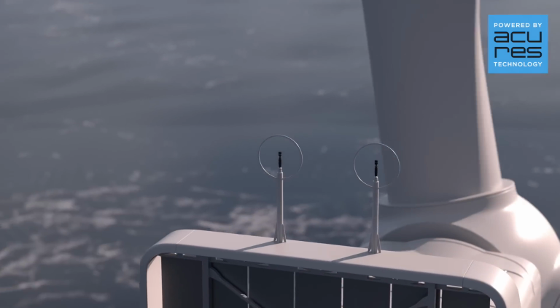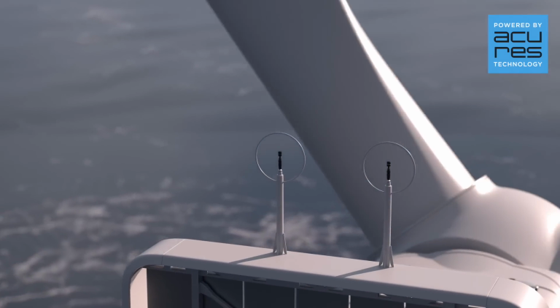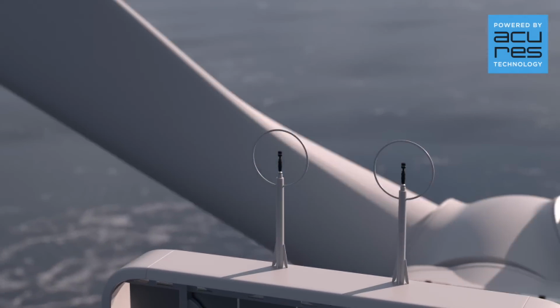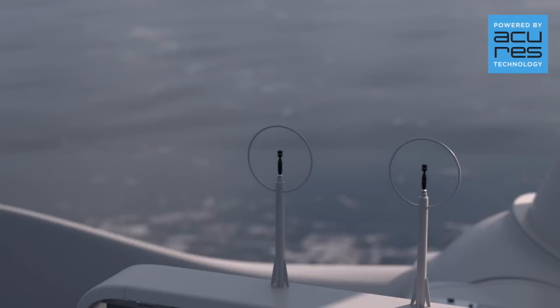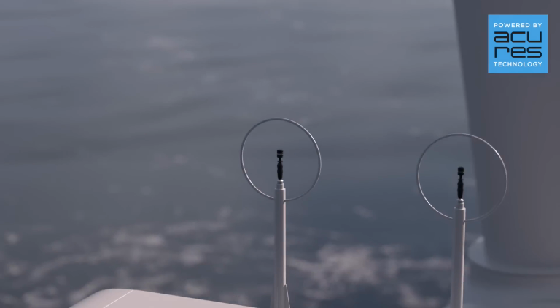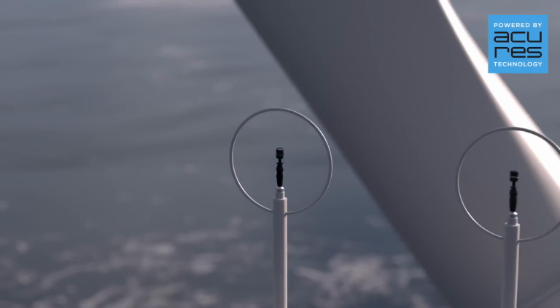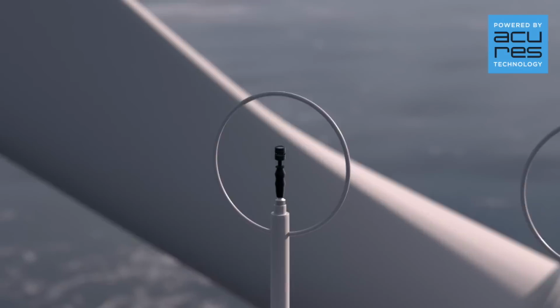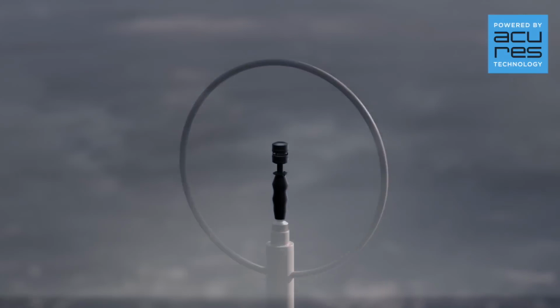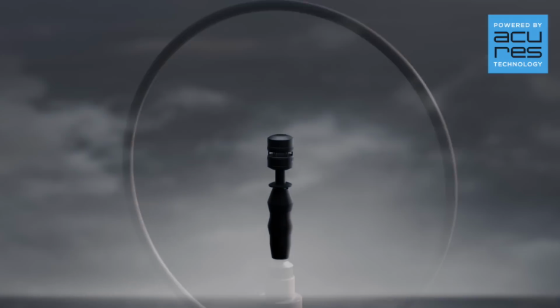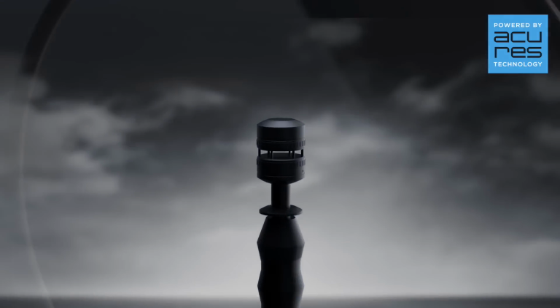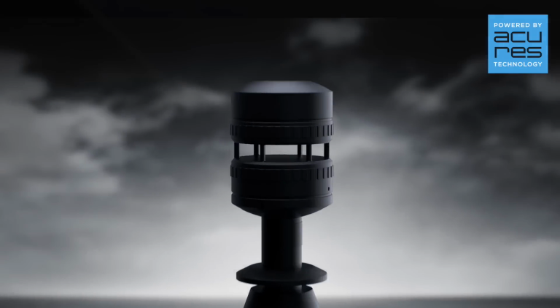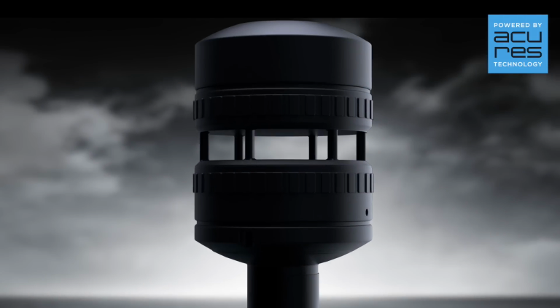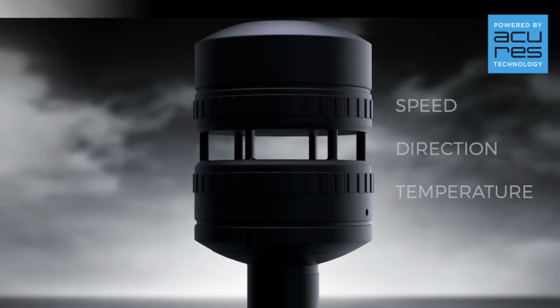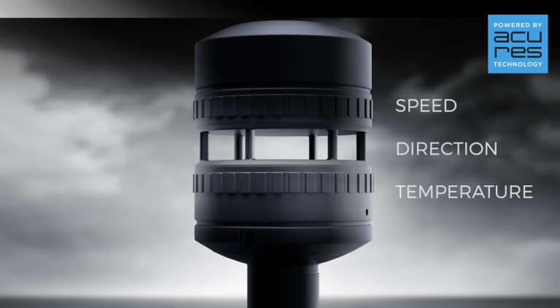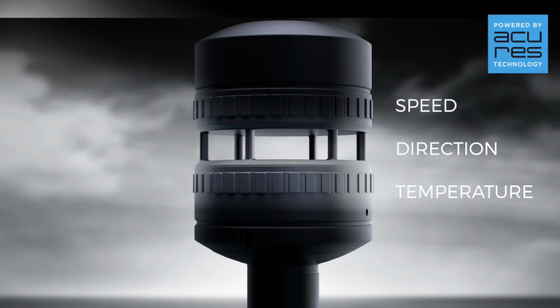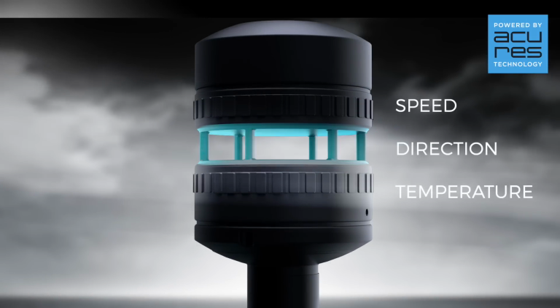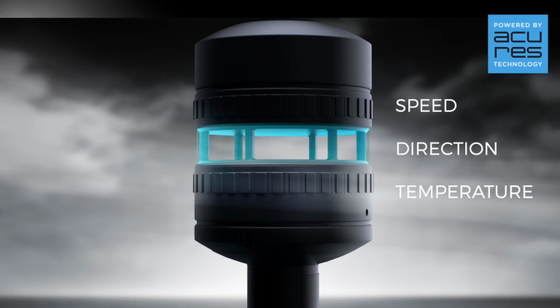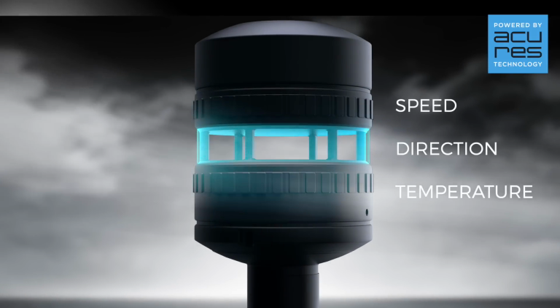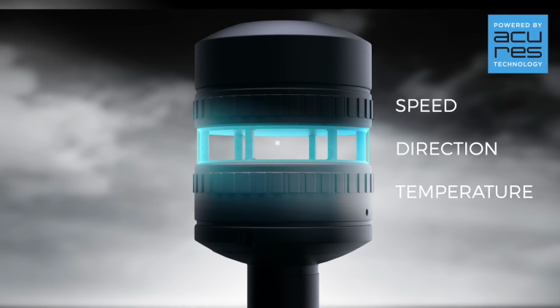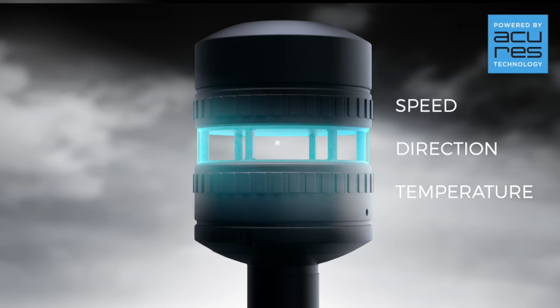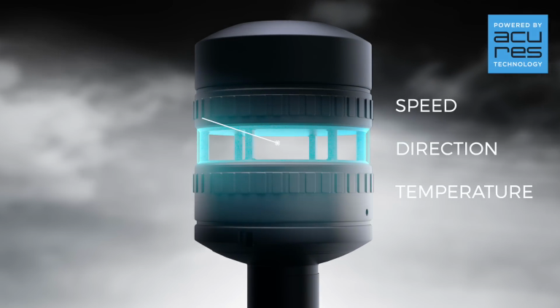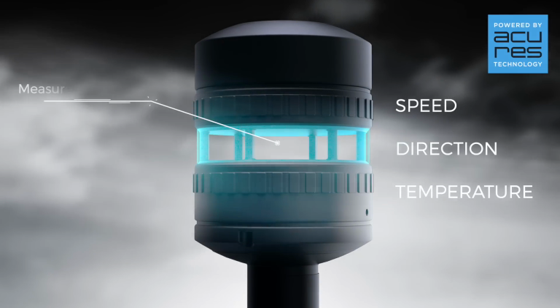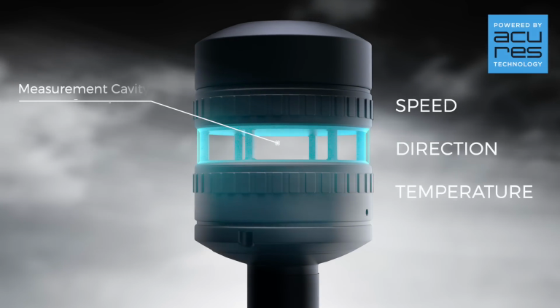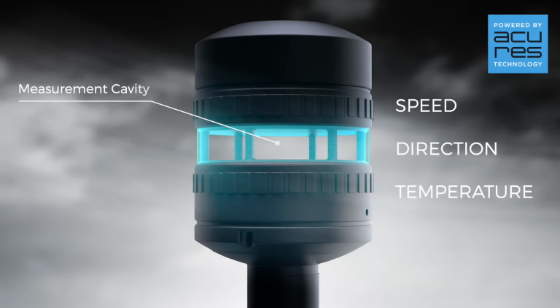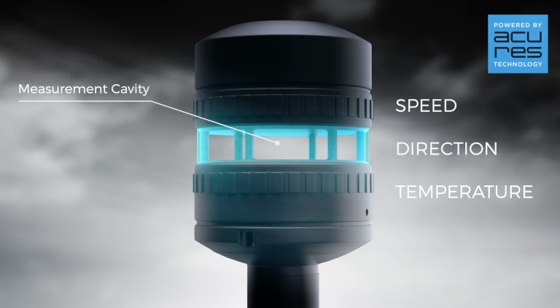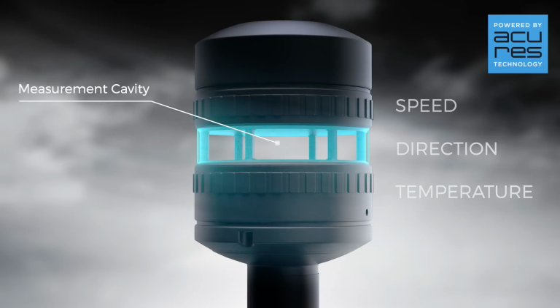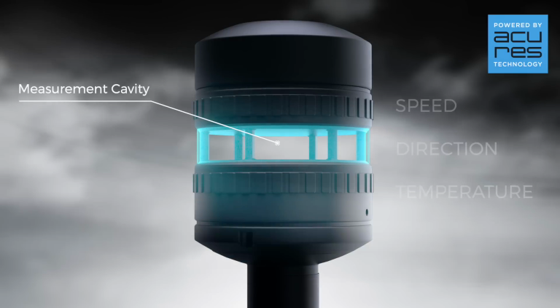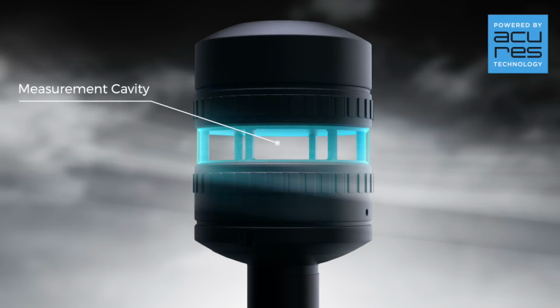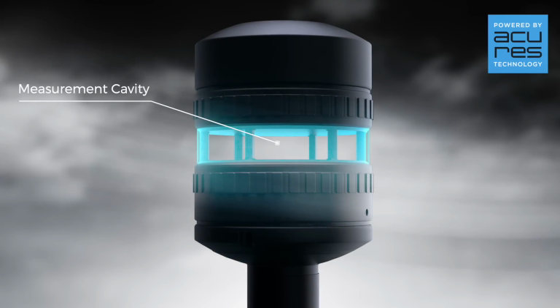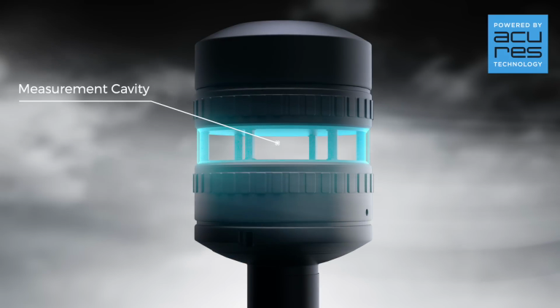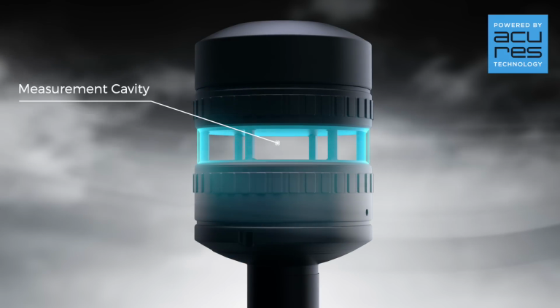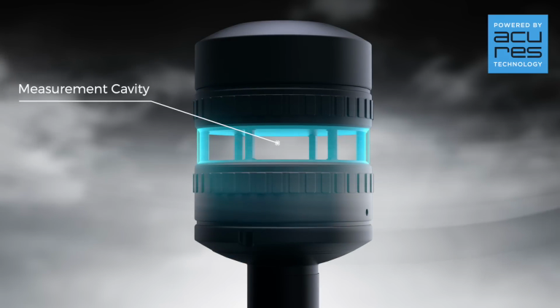AcuRes technology uses ultrasonic sound waves to calculate the speed, direction and temperature of the air as it flows through the sensor's measurement cavity. Let's take a closer look at how it works.